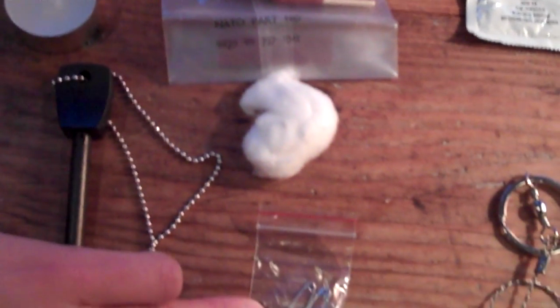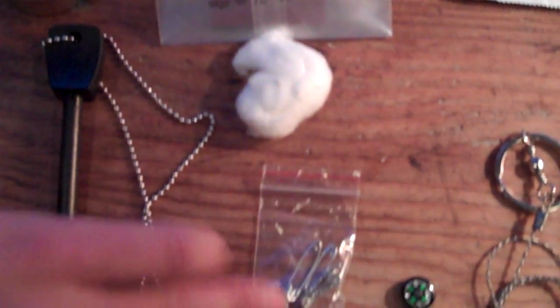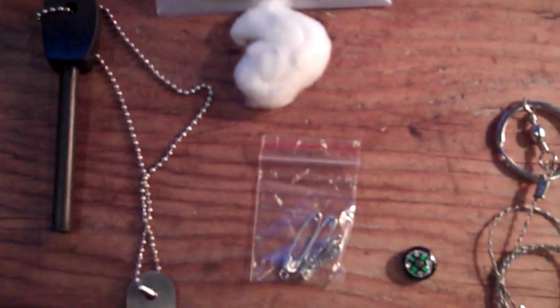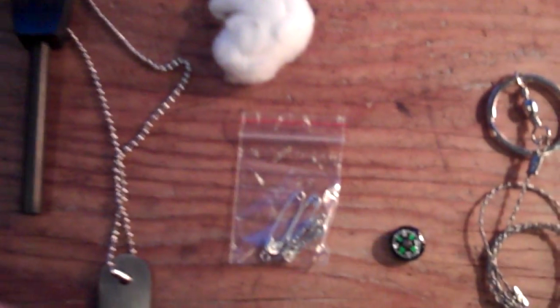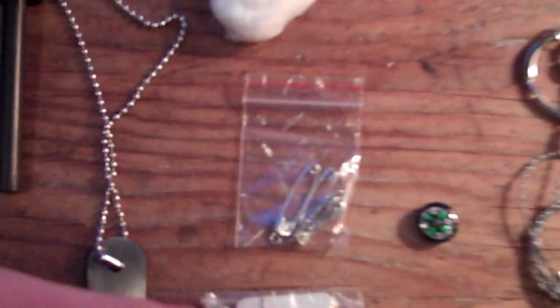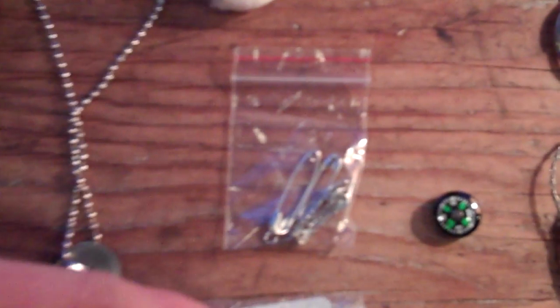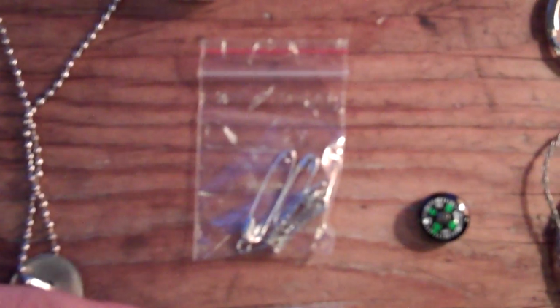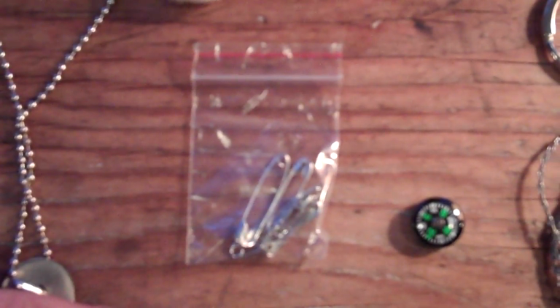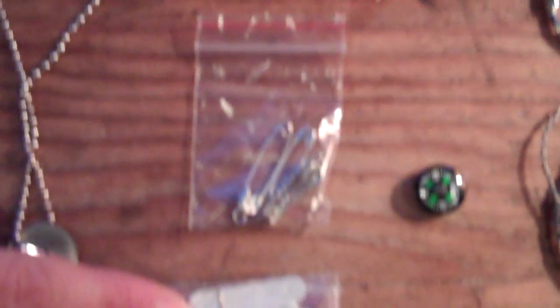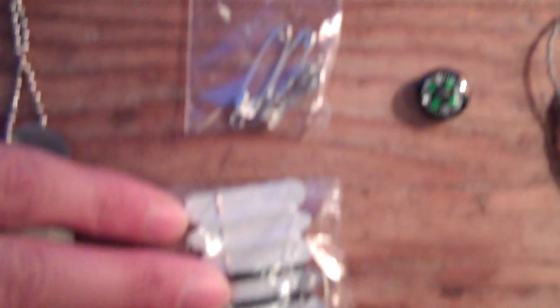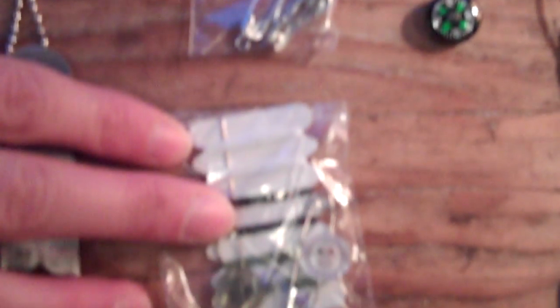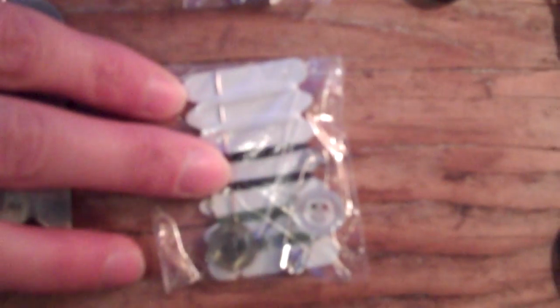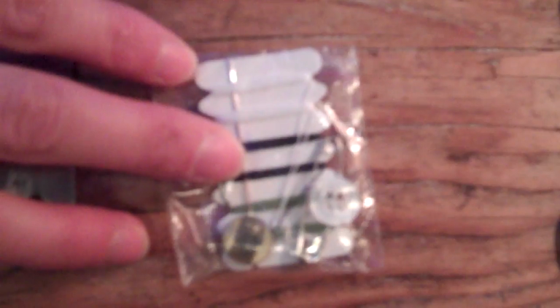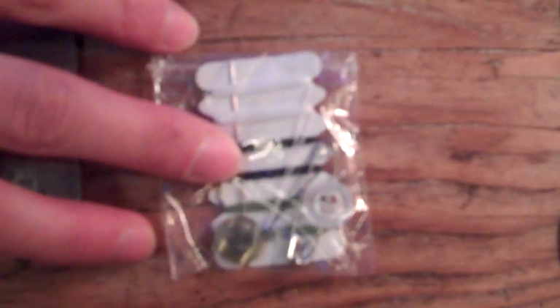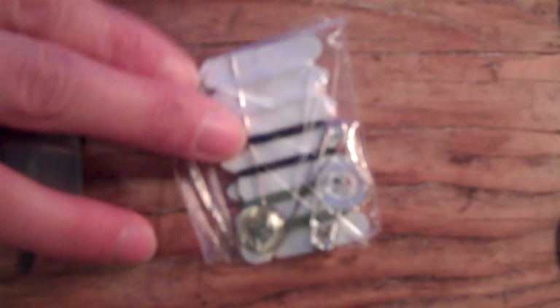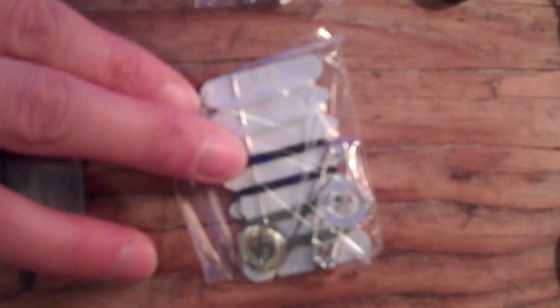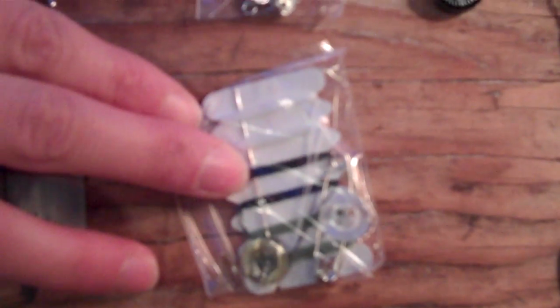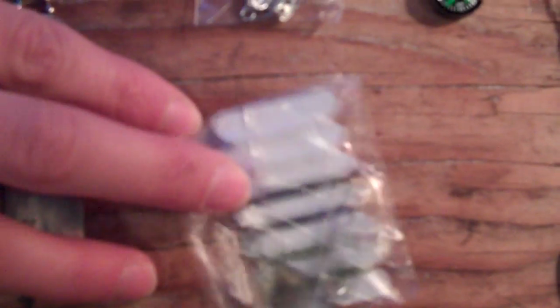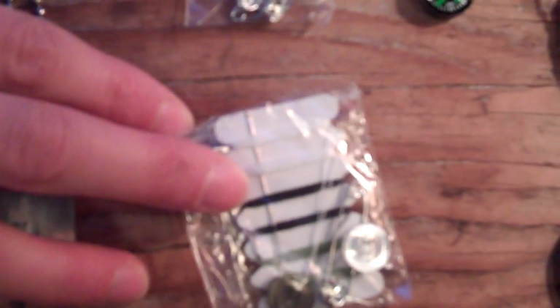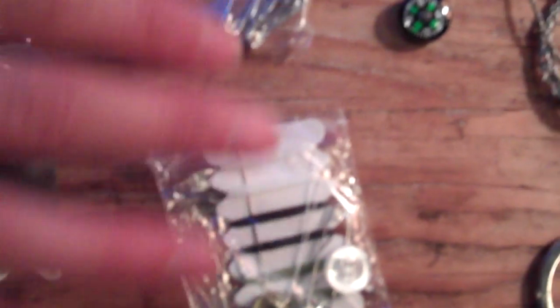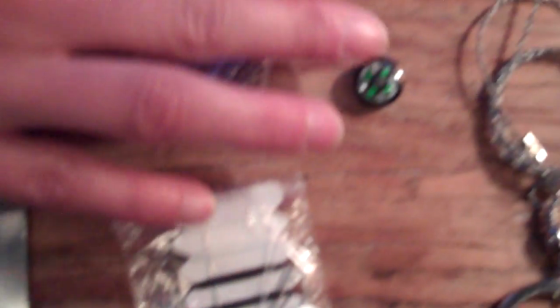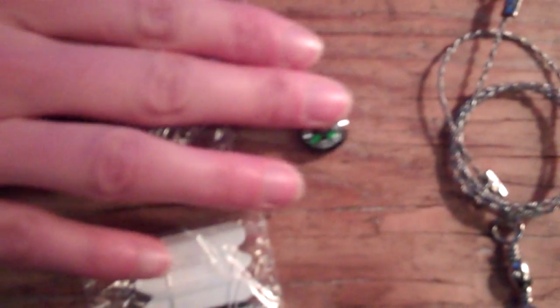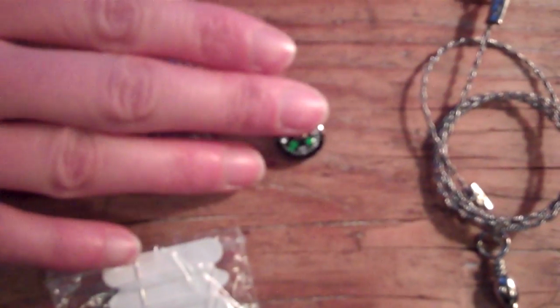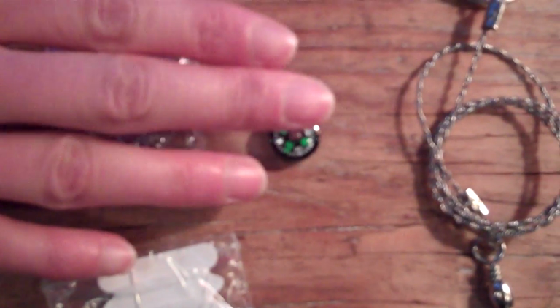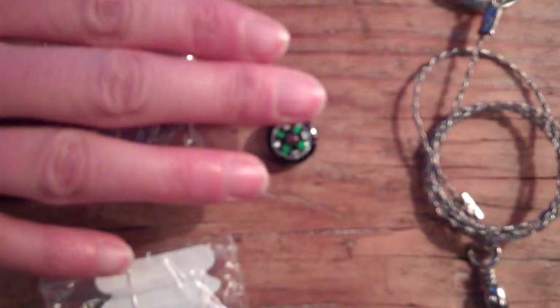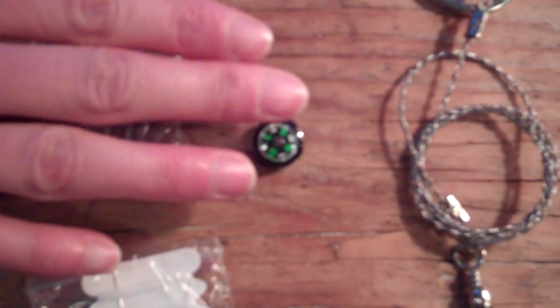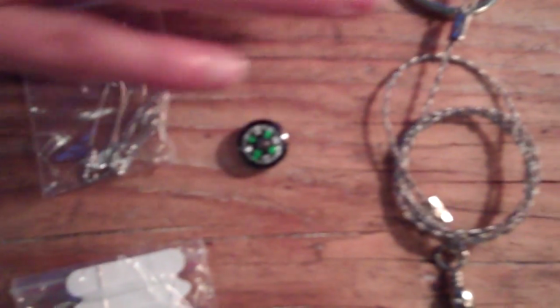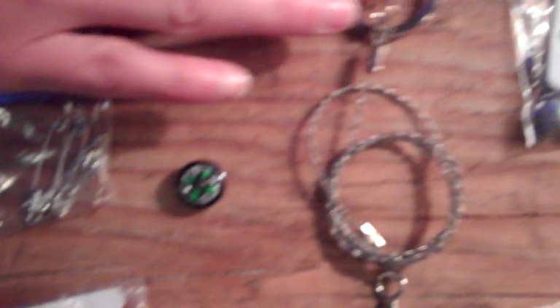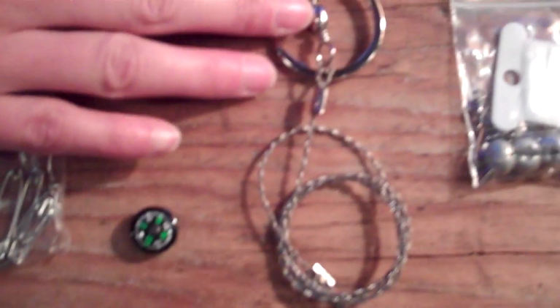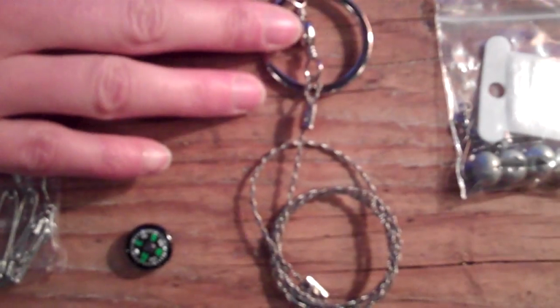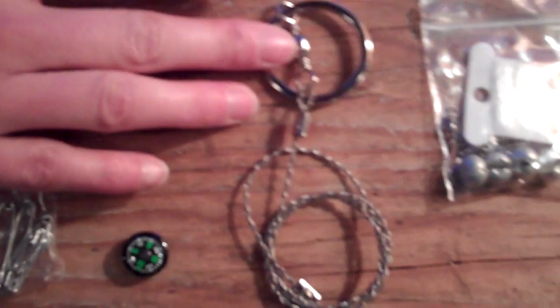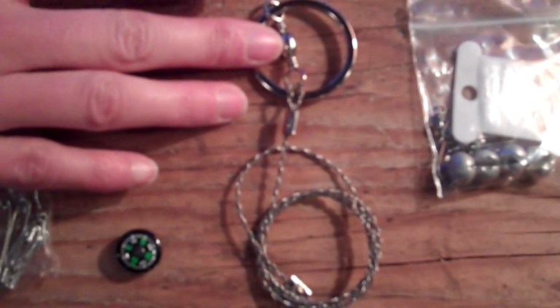Safety pins, a basic sewing kit, a compass, and a pretty good wire saw.